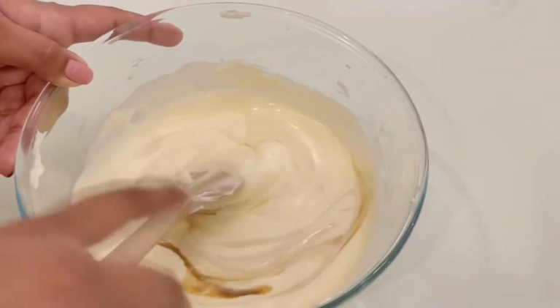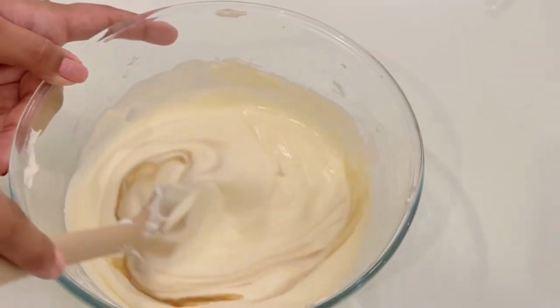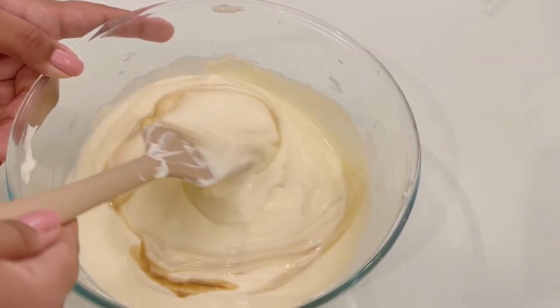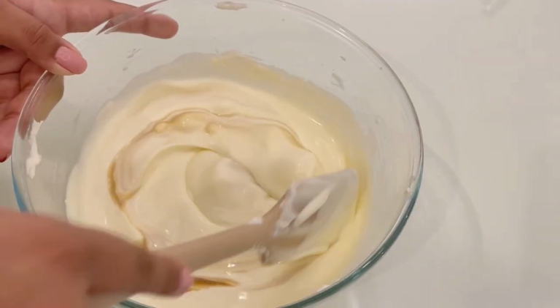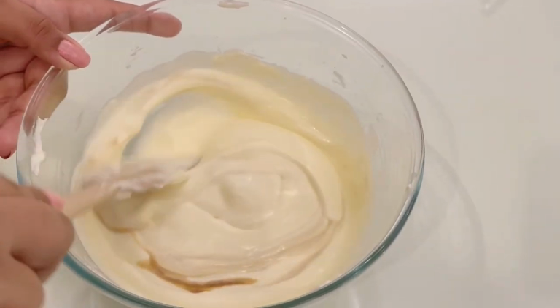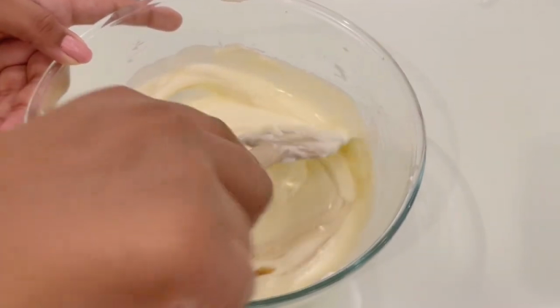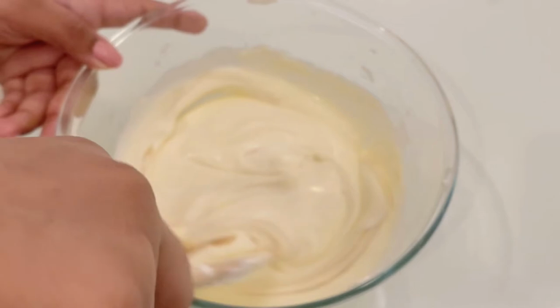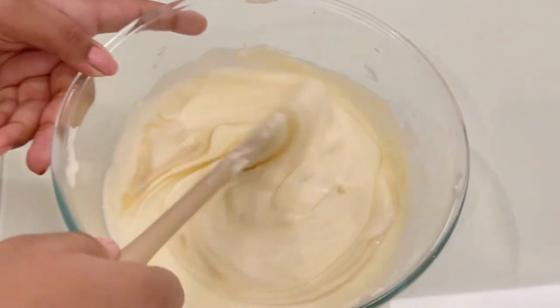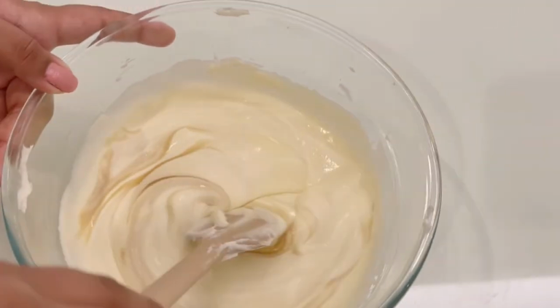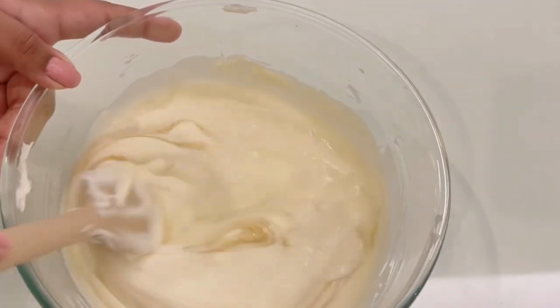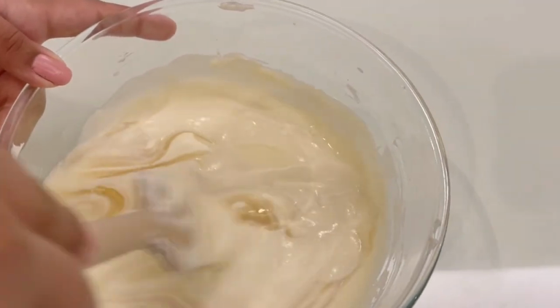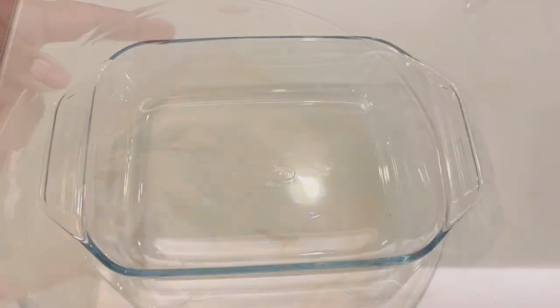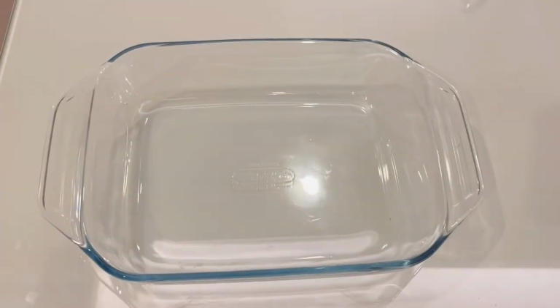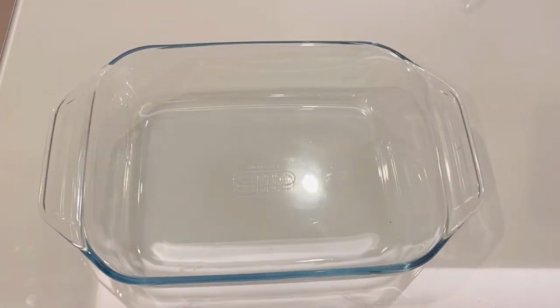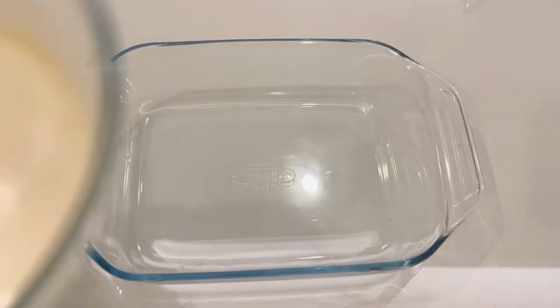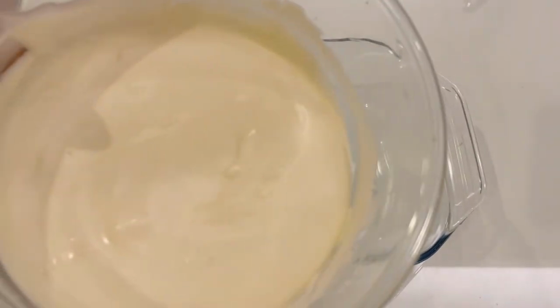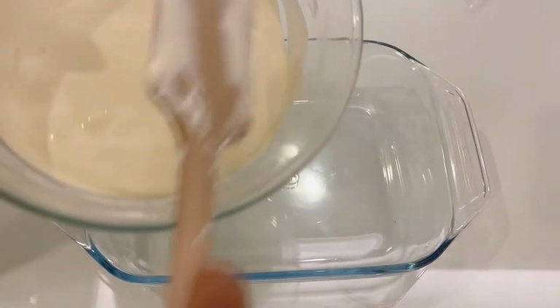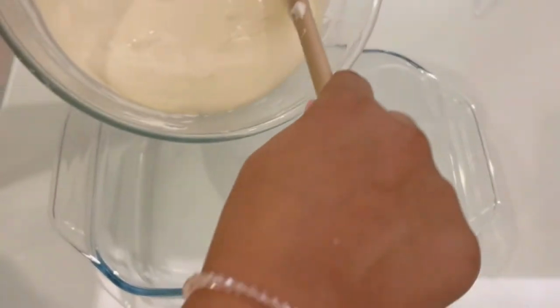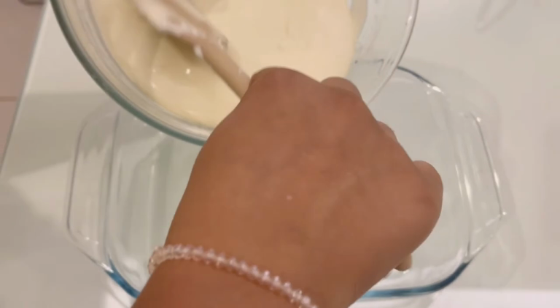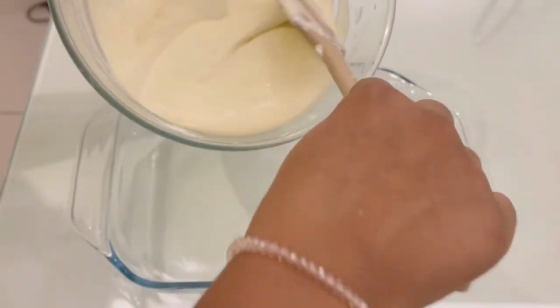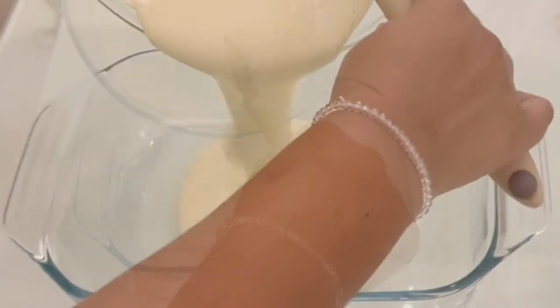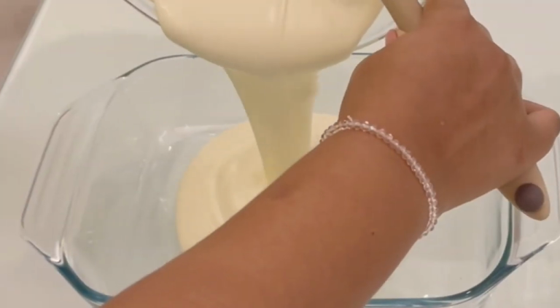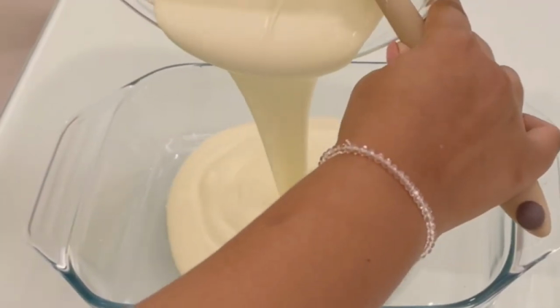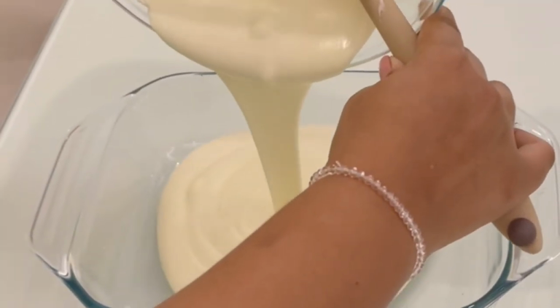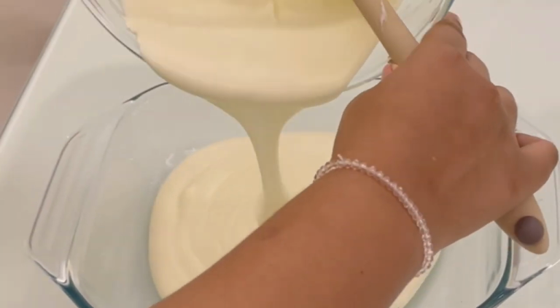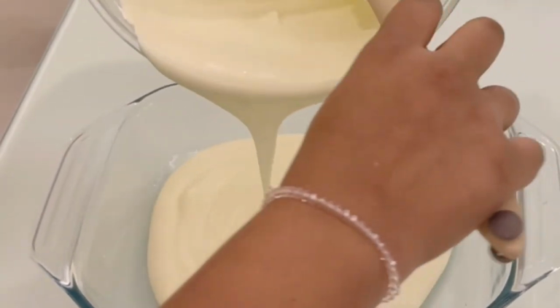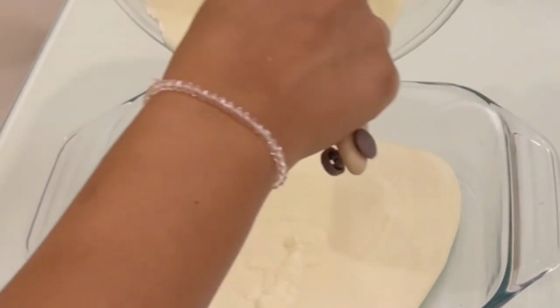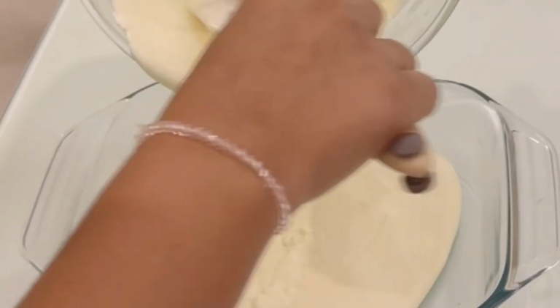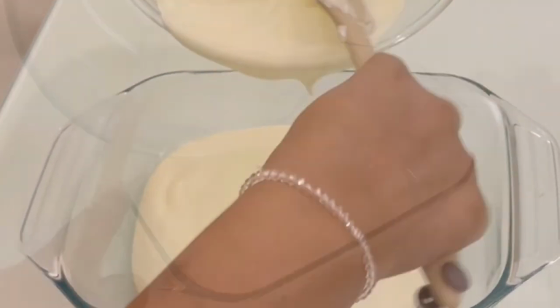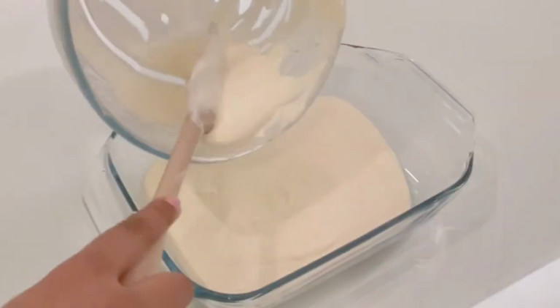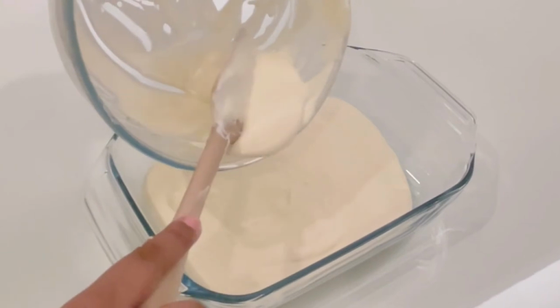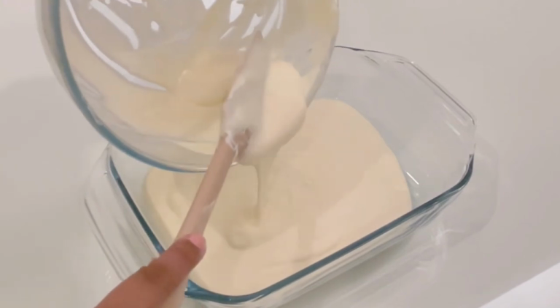Now start folding it slowly and gently — do not whisk it. Add it to a tray. If you want, you can put any toppings, but I'm not putting any.